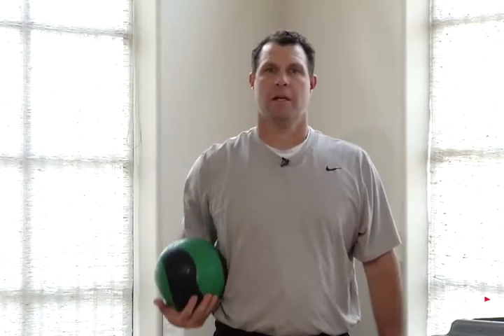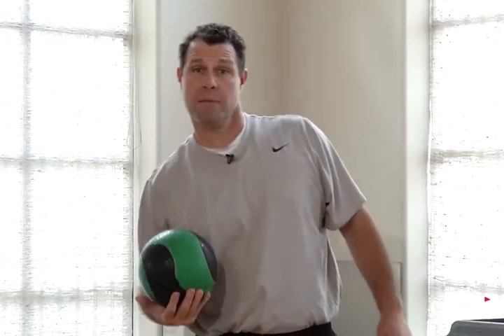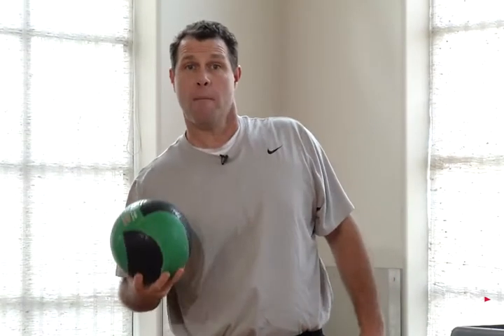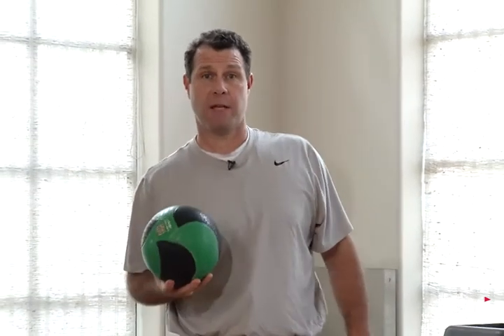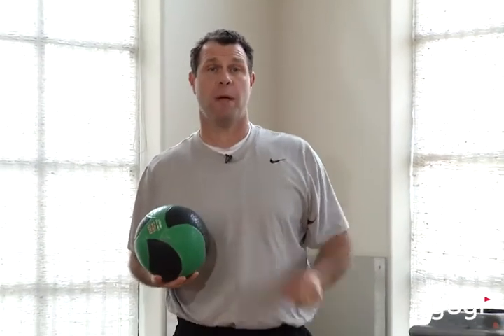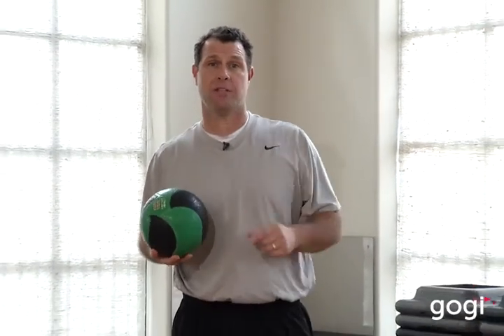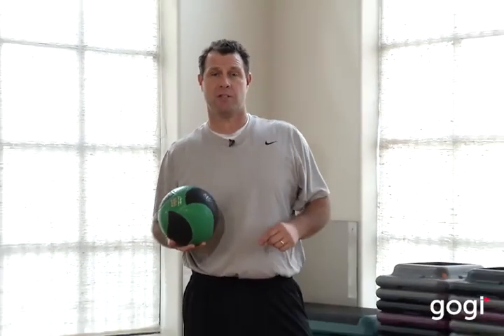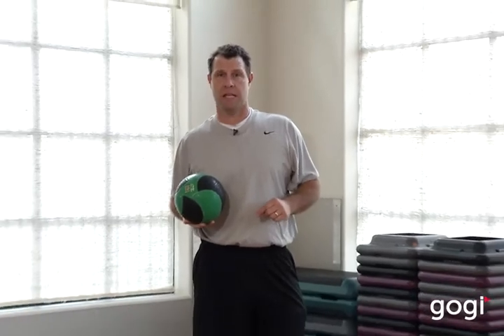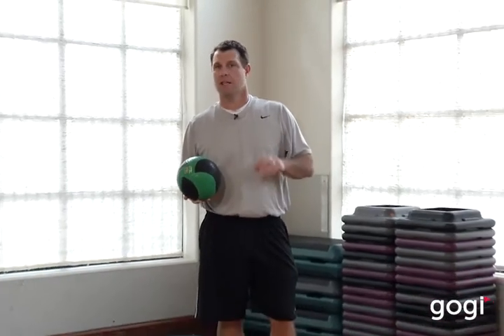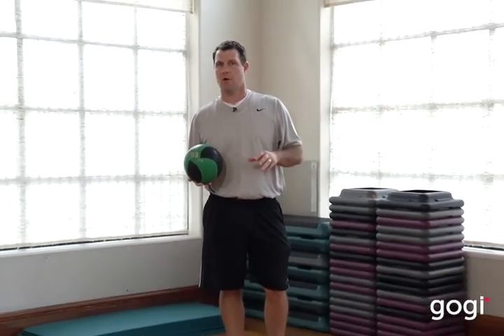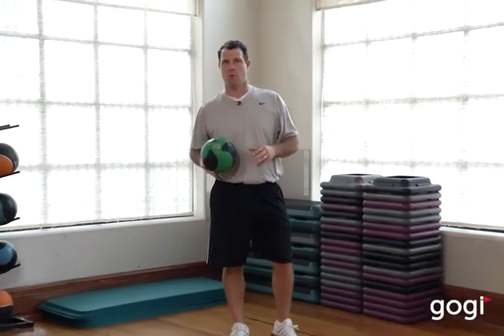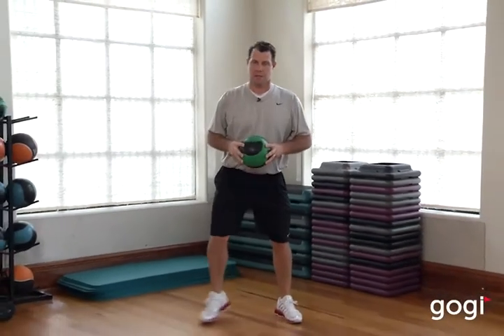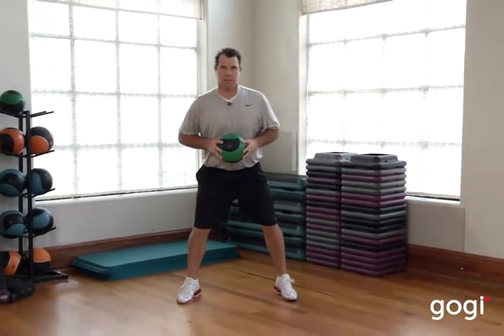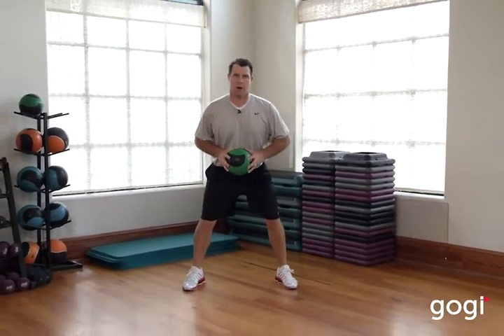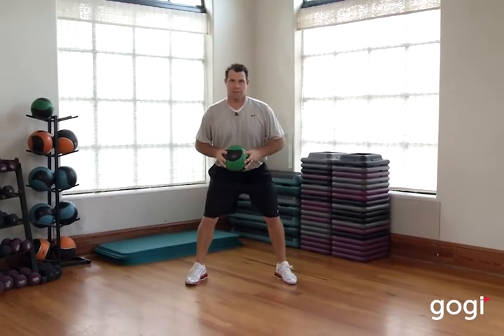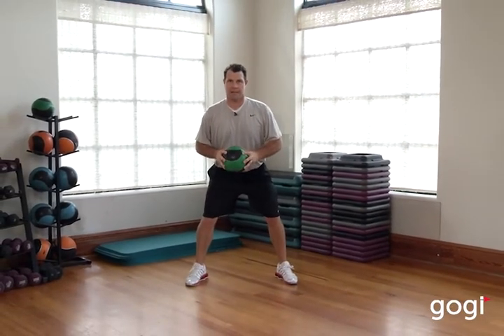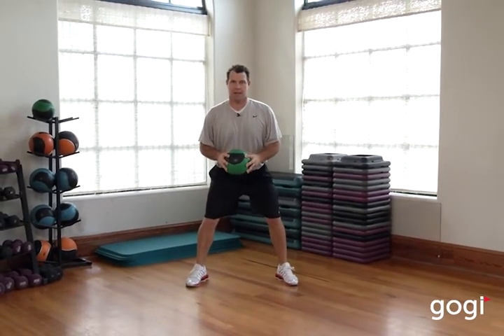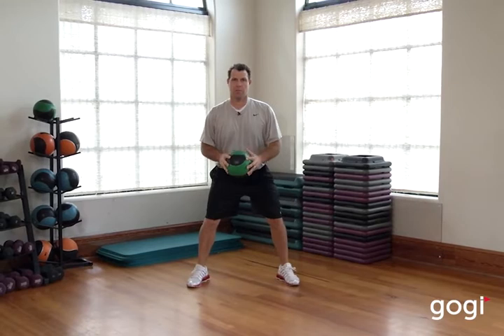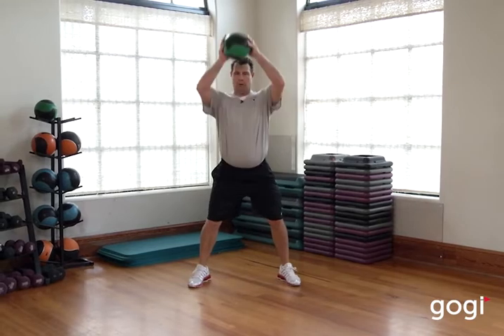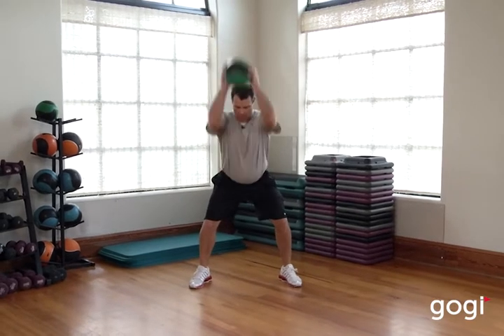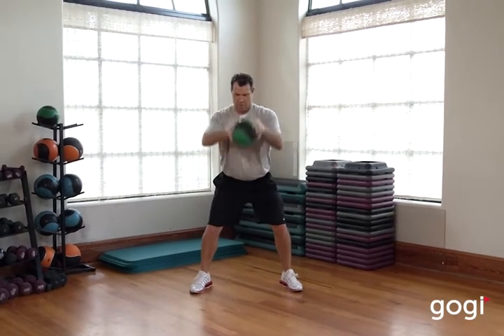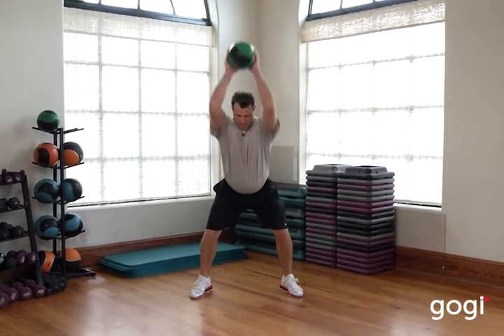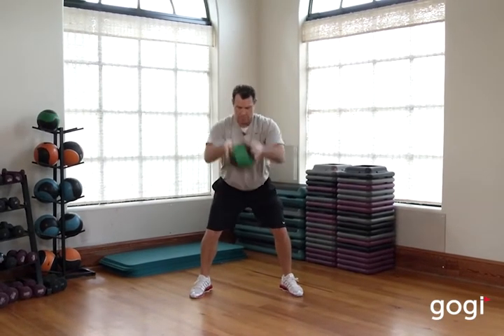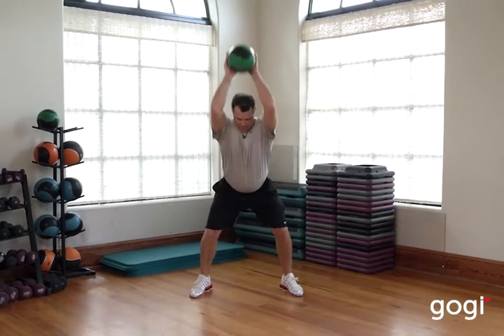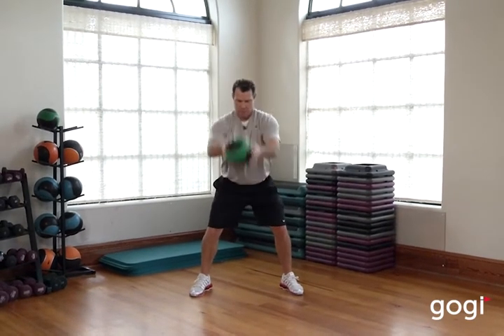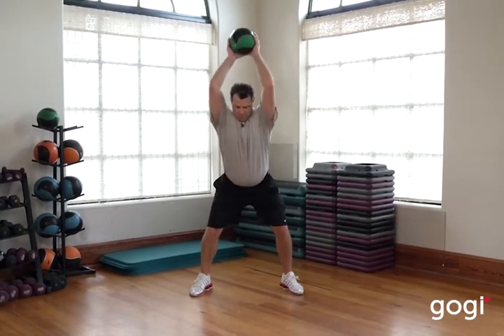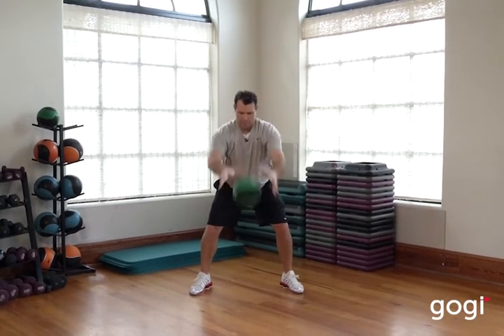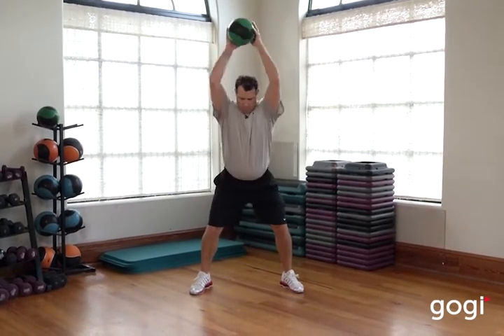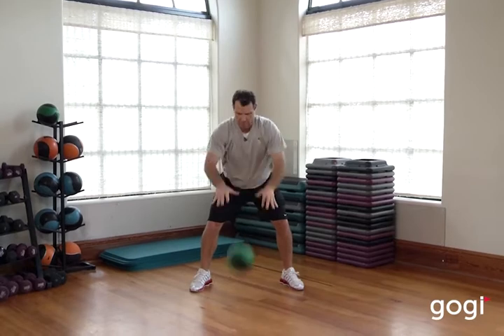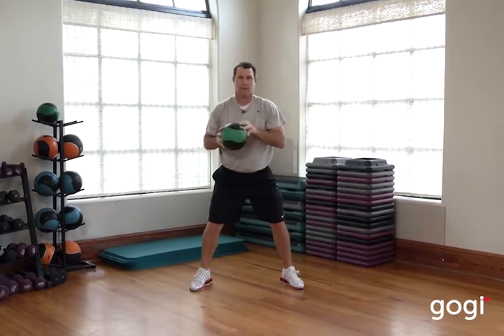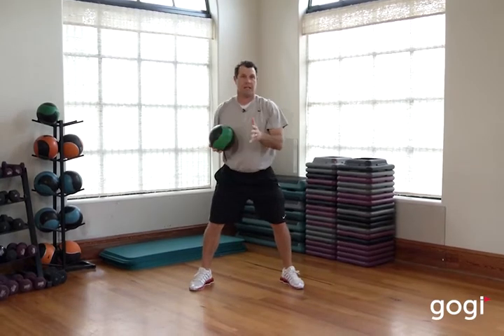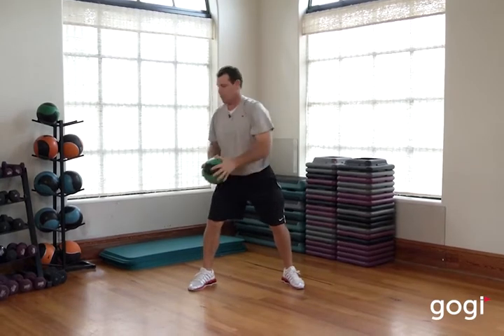Here's a medicine ball bounce matrix you may want to add to your exercise routine to help you with your golf performance. Go ahead and set up in your golf stance and then explode this ball into the ground. That's your linear position.